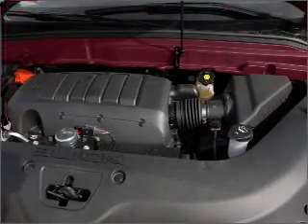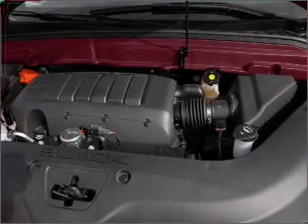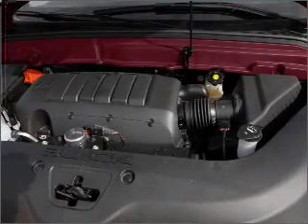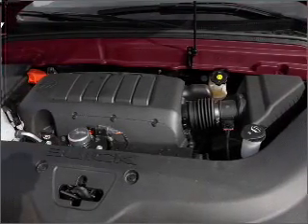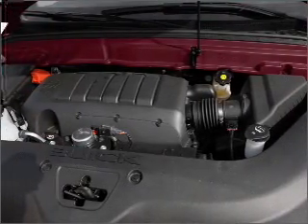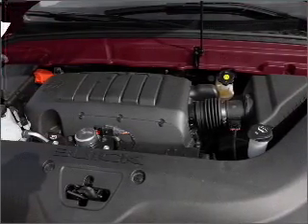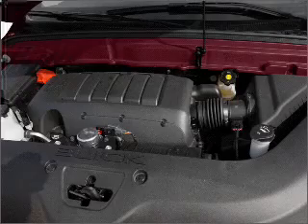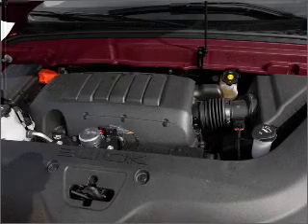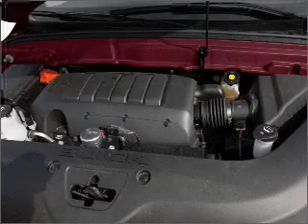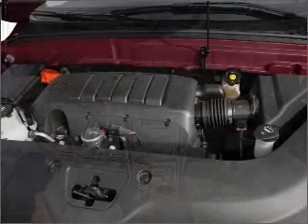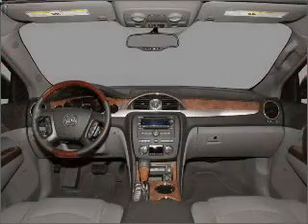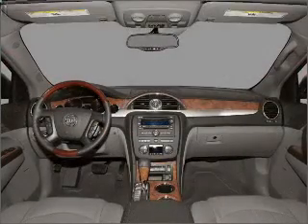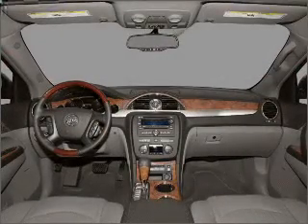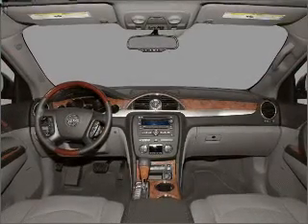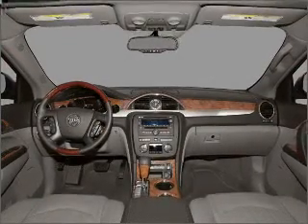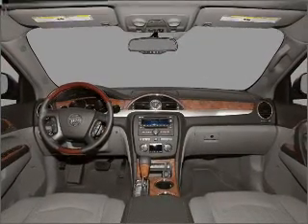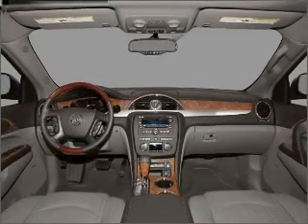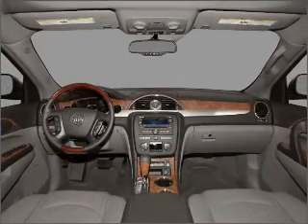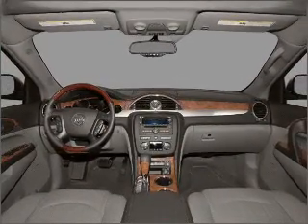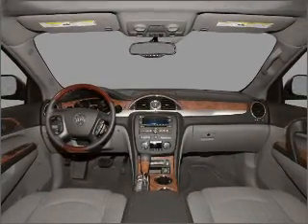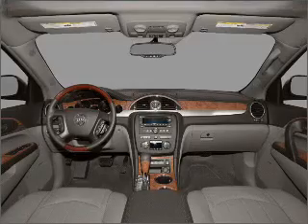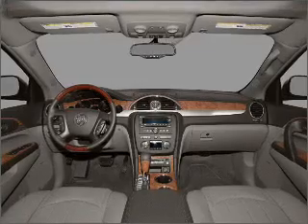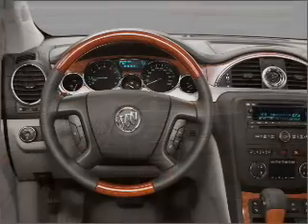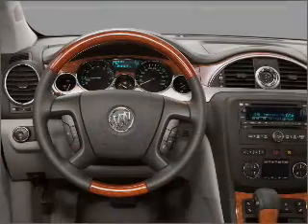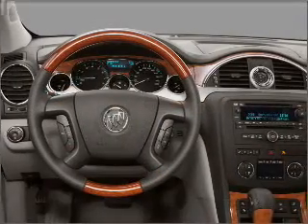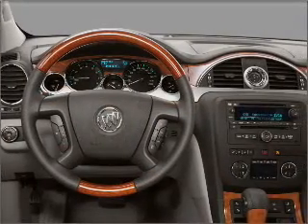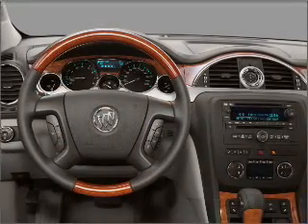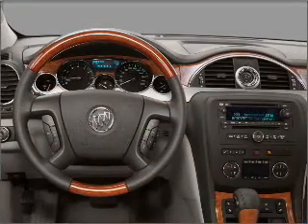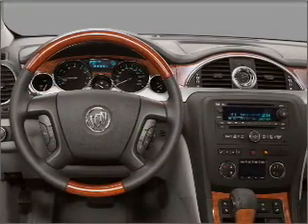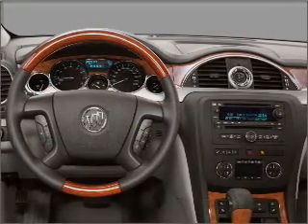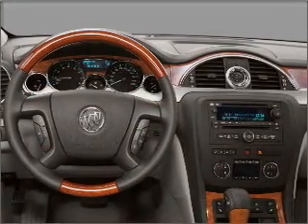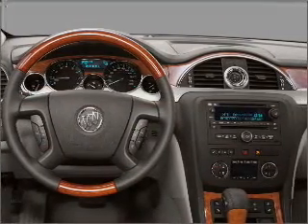Premium wheels lend a distinctive appearance. A premium sound system is just one of the benefits of owning this vehicle. Anti-lock brakes help you bring your vehicle to a safe stop. Heated seats make cold-weather driving more endurable.